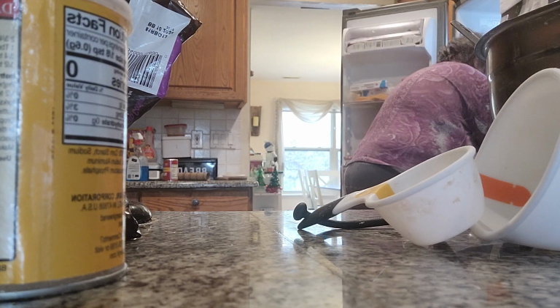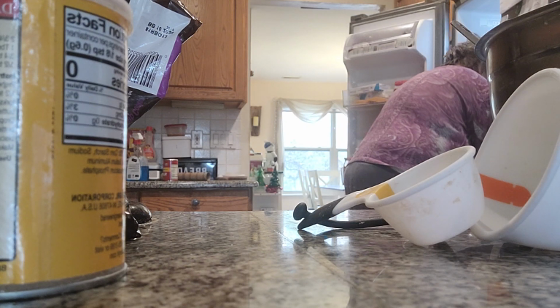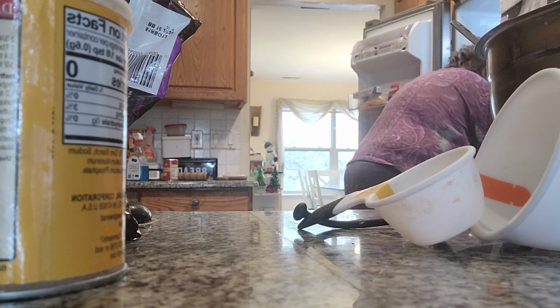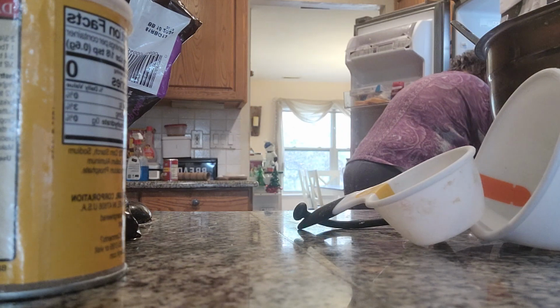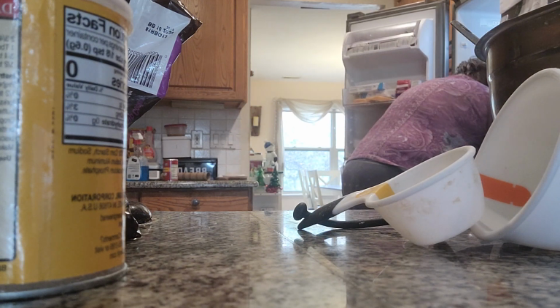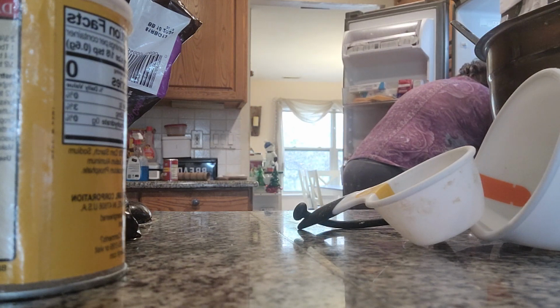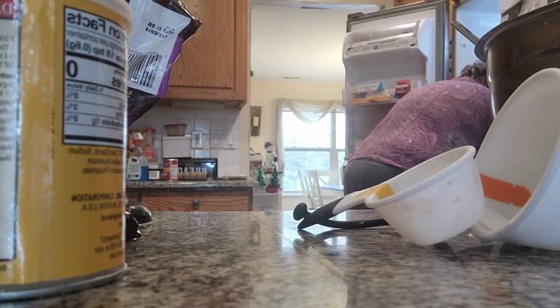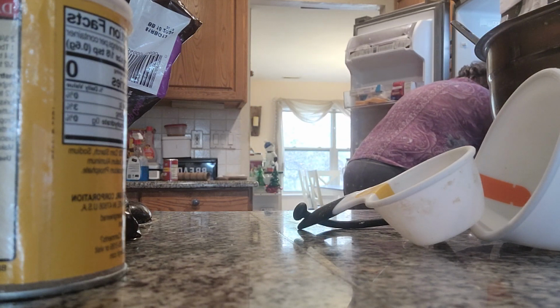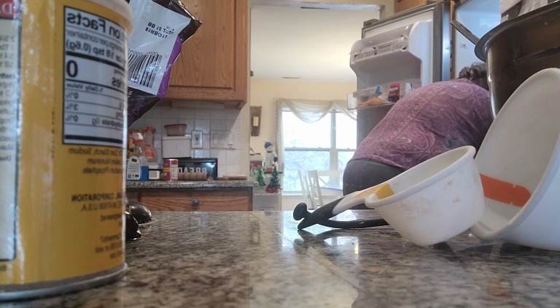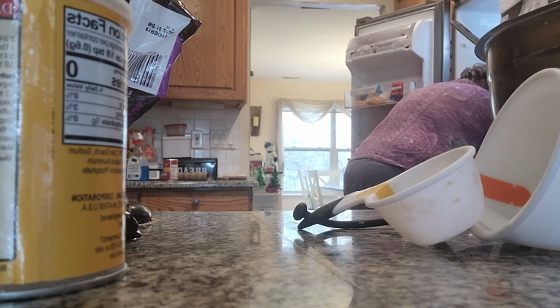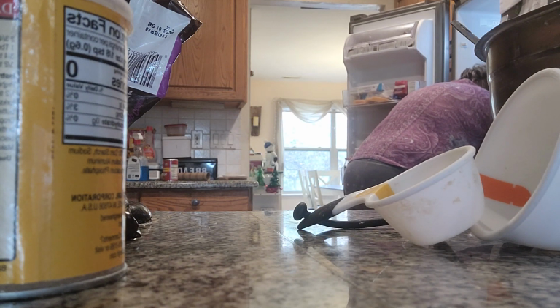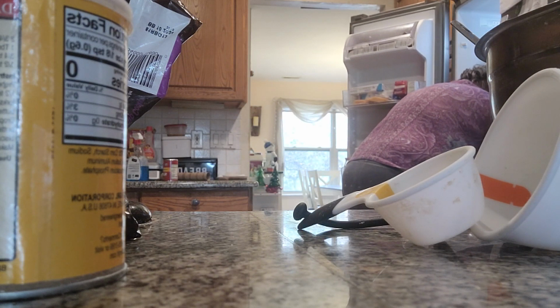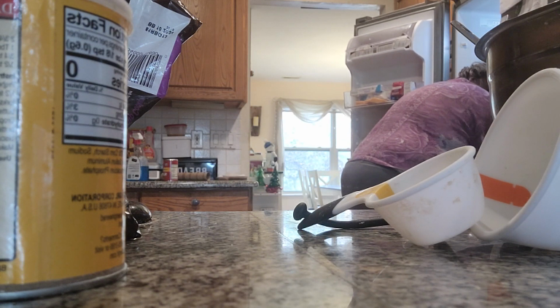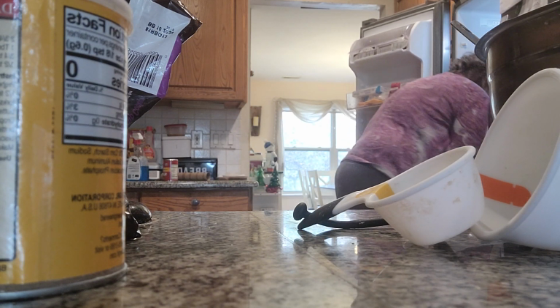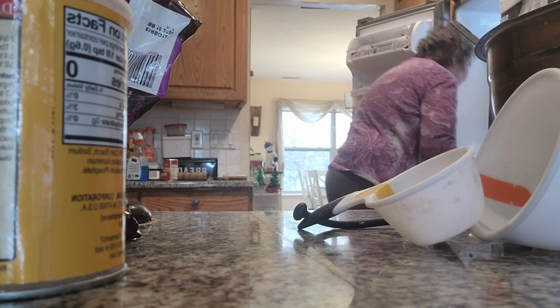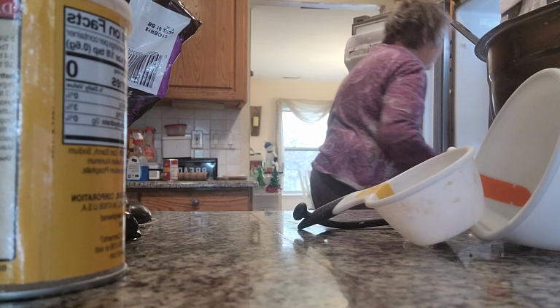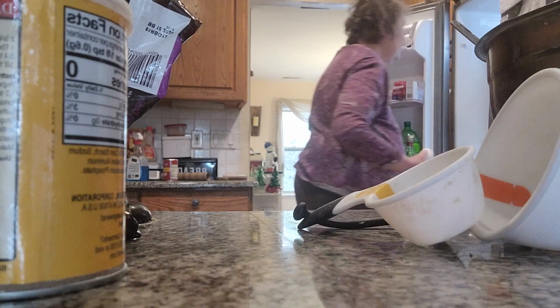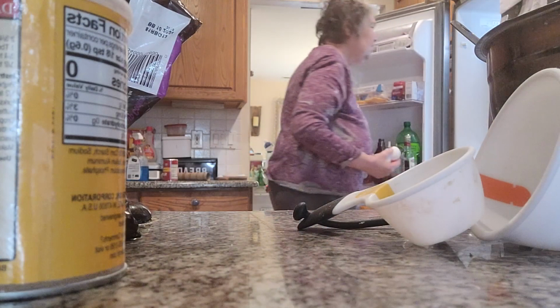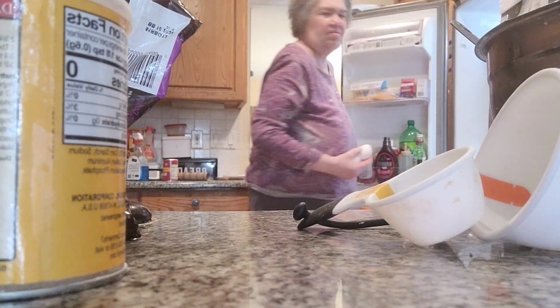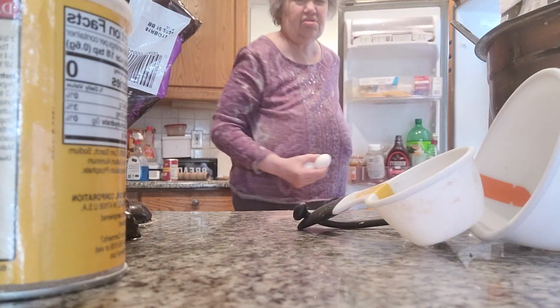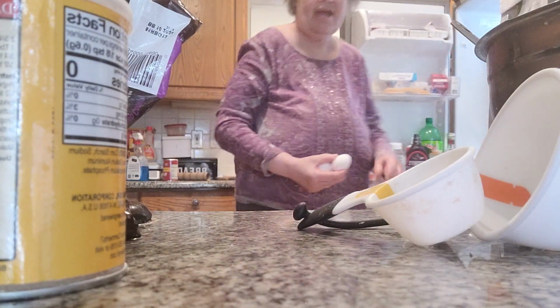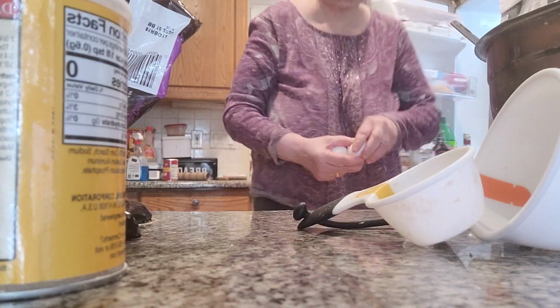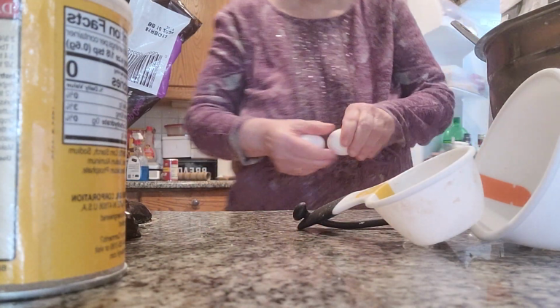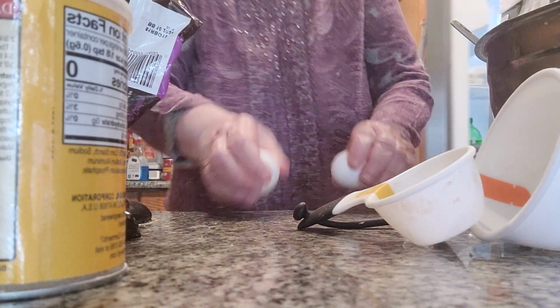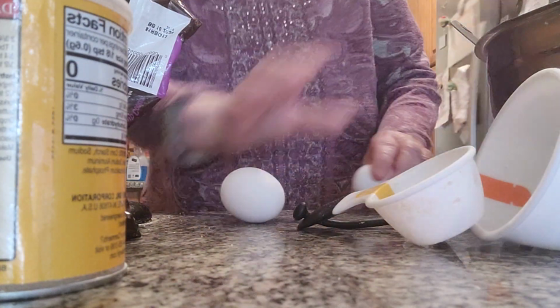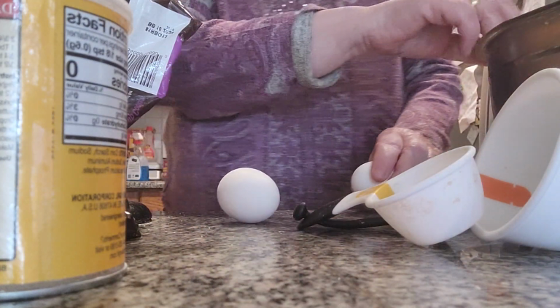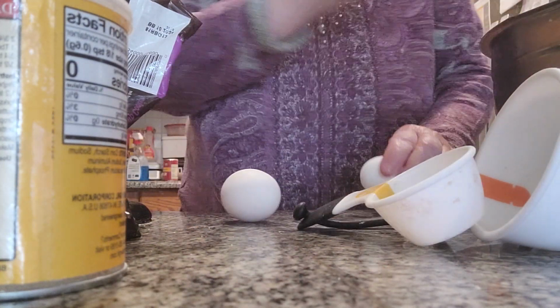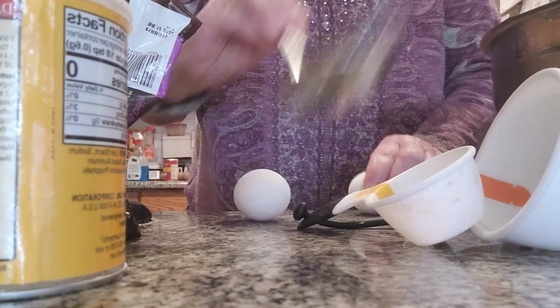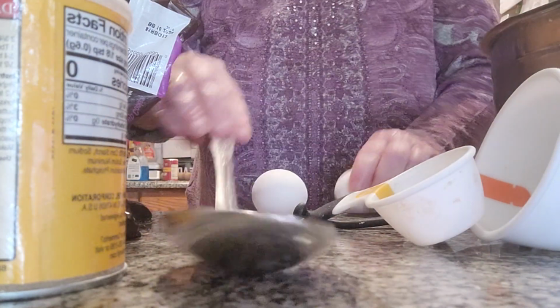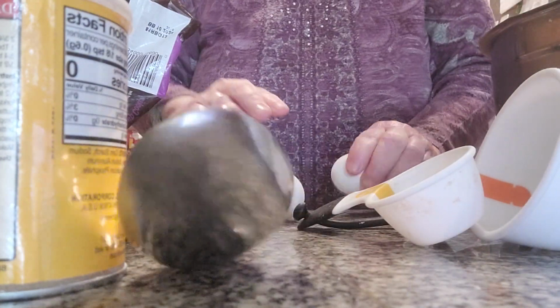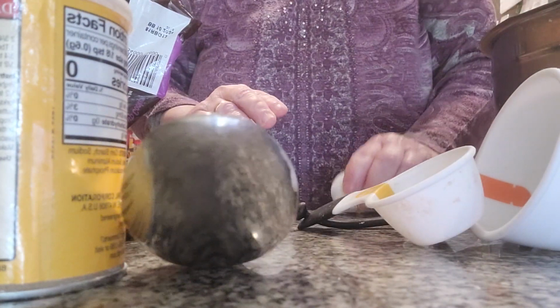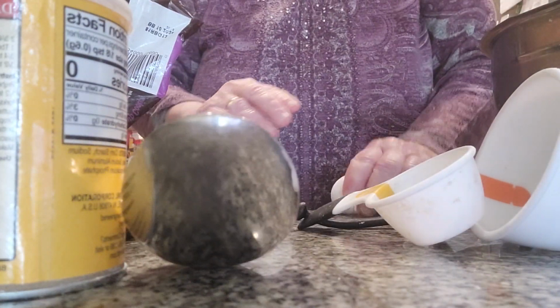I'm going to grab two eggs. Two eggs. You're going to see how this is going to come out. It's going to be really good.